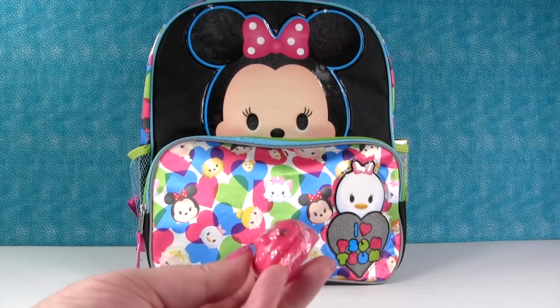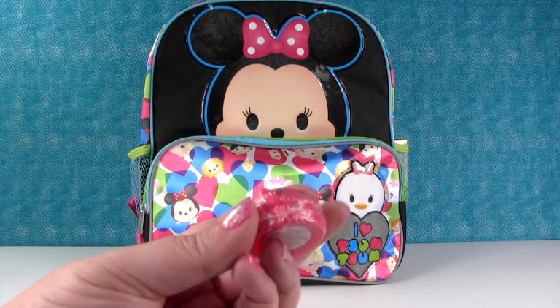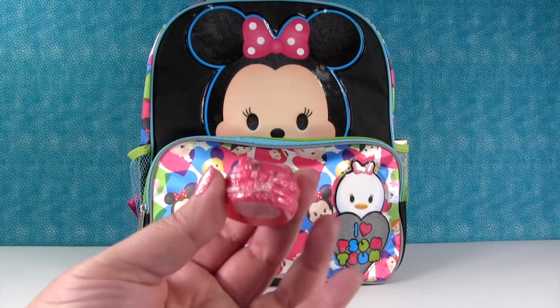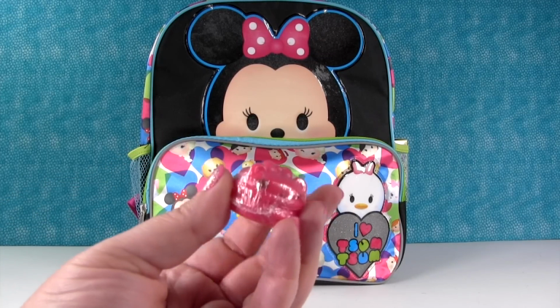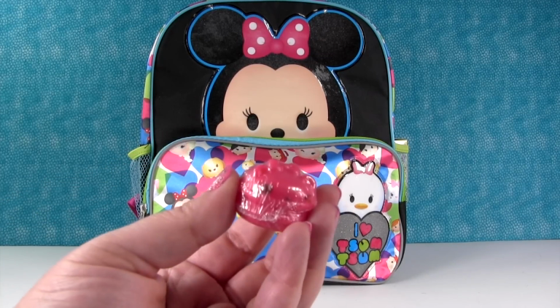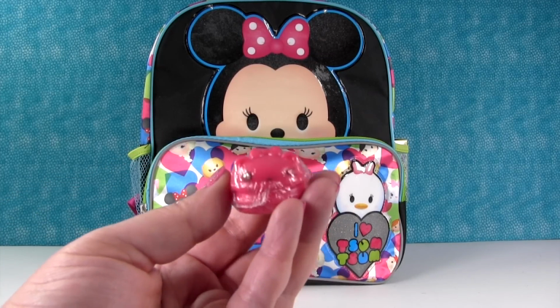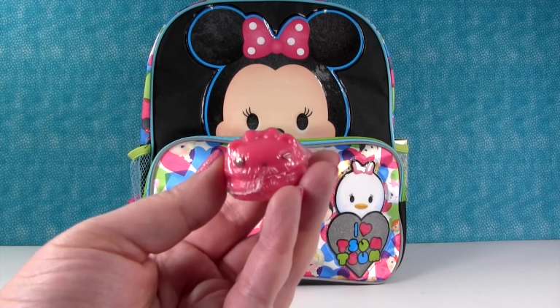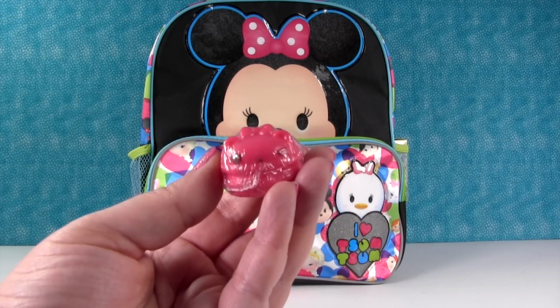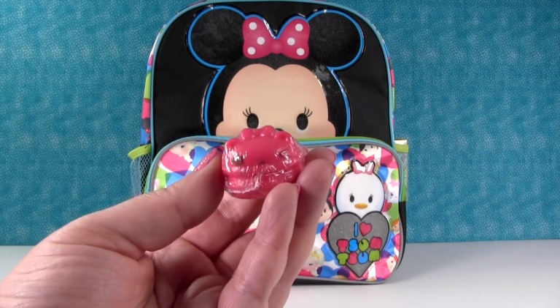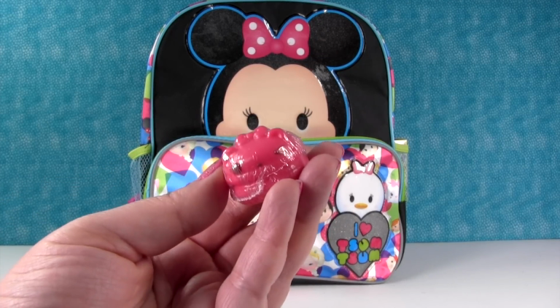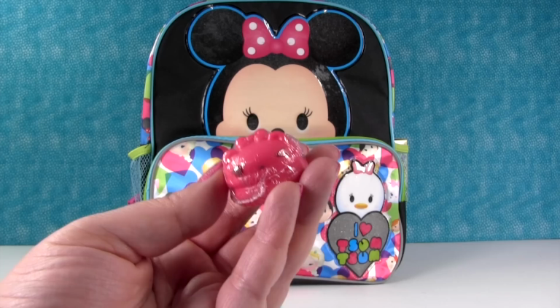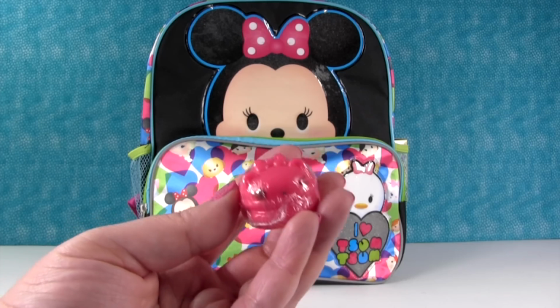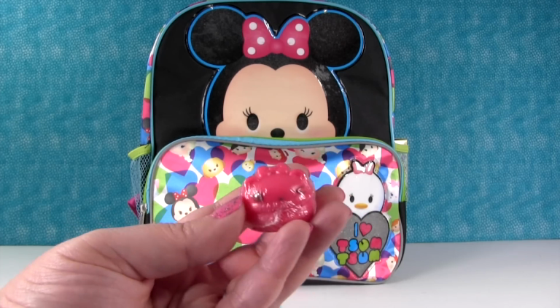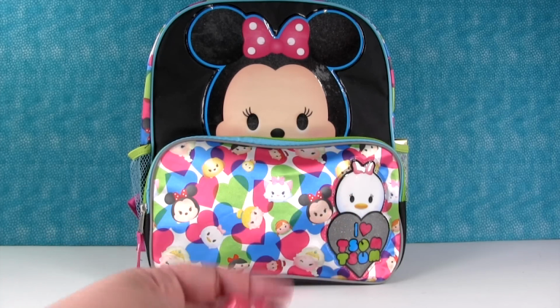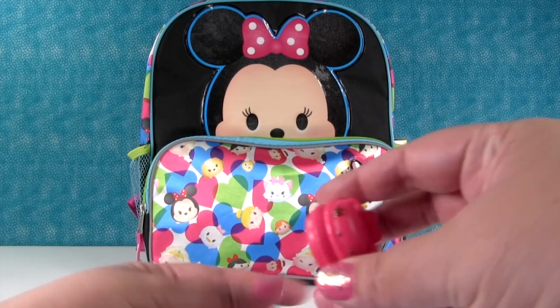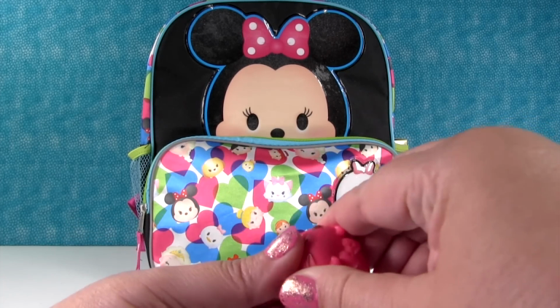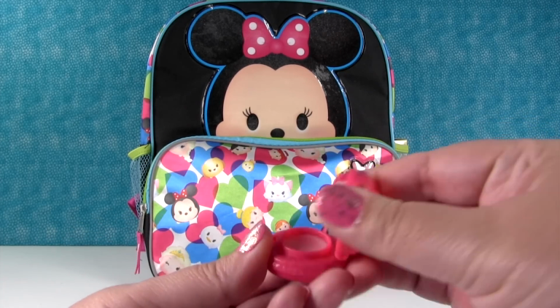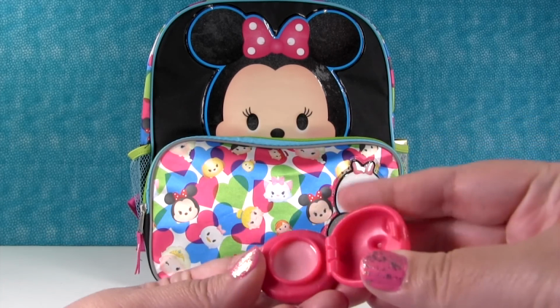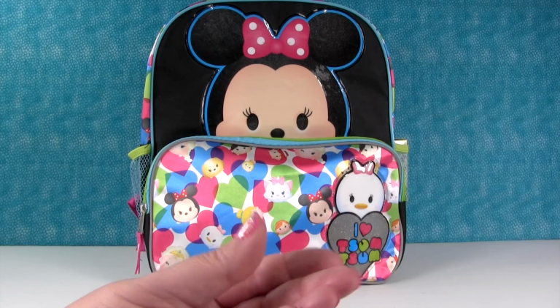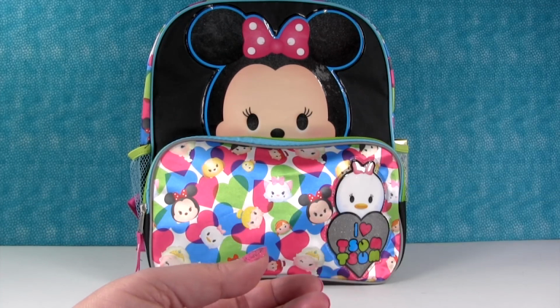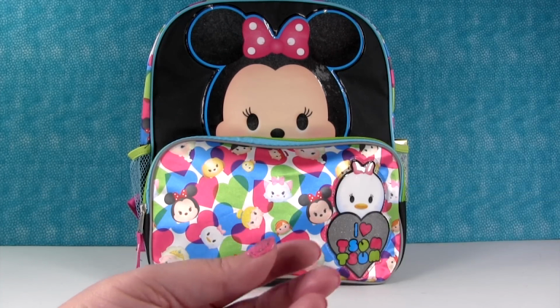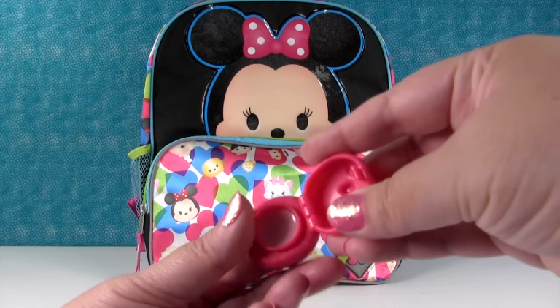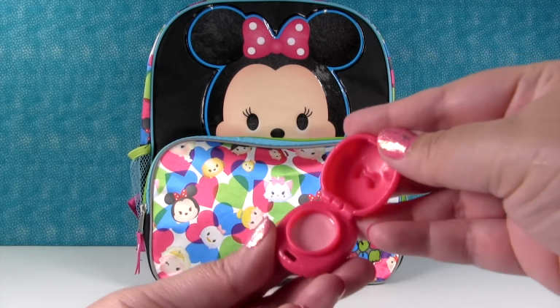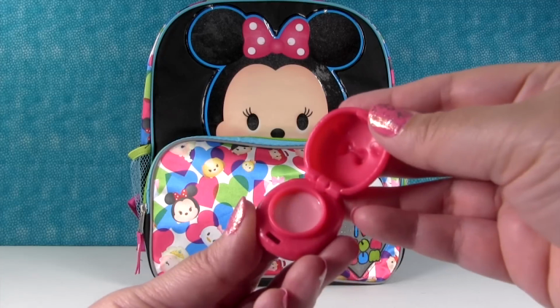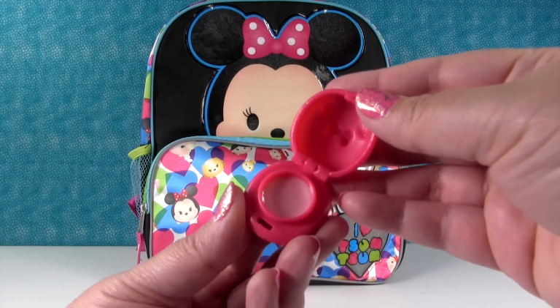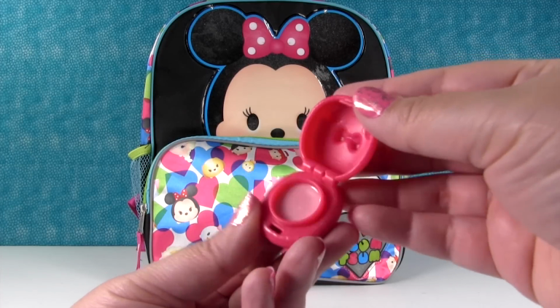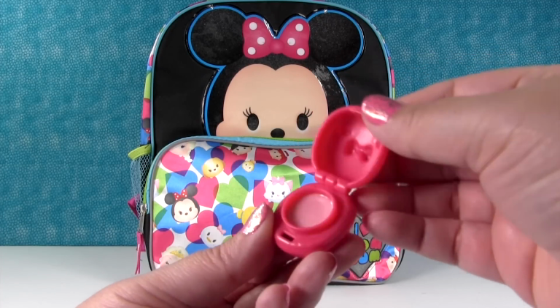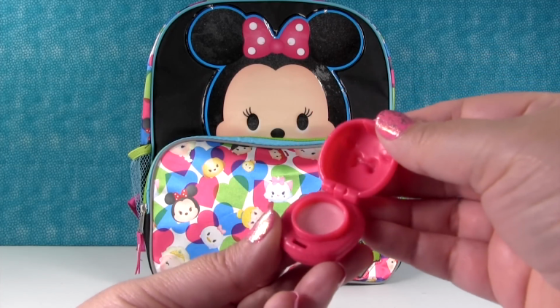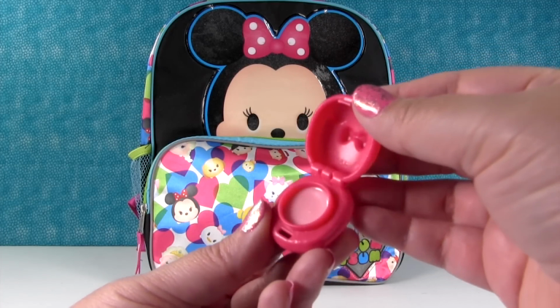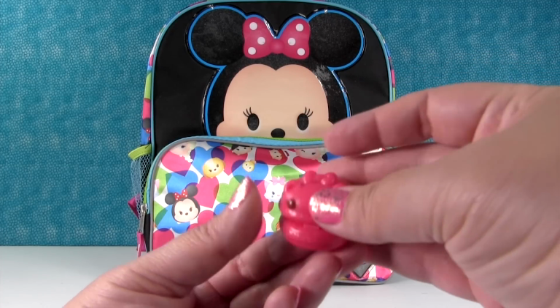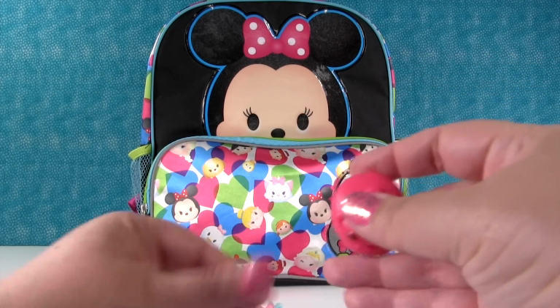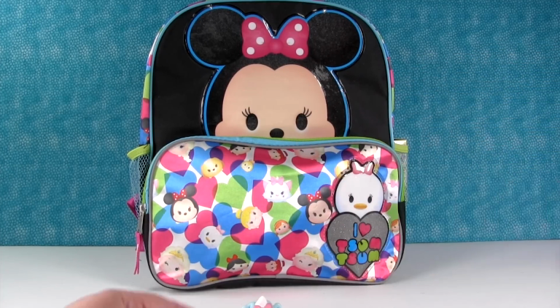And then we have the berry lip gloss? Berry Glossa — or no, this is the bubbly one, I think. Bubbly Glossa. We have an open one here. Let me smell. This is definitely bubbly and it smells like bubble gum and it's so yummy.